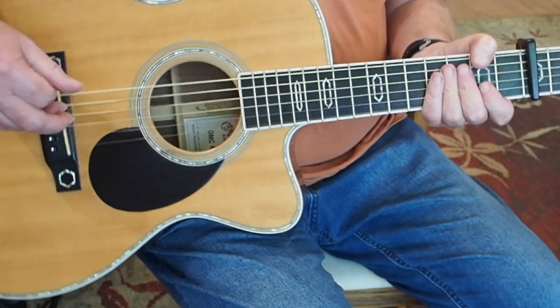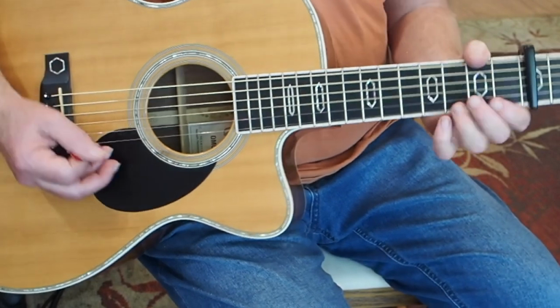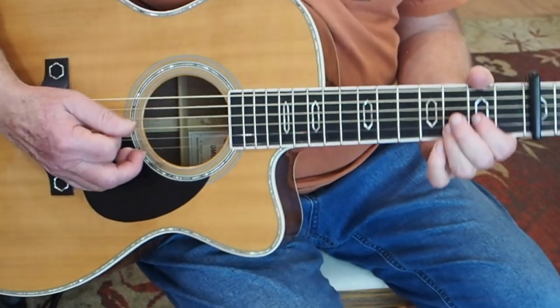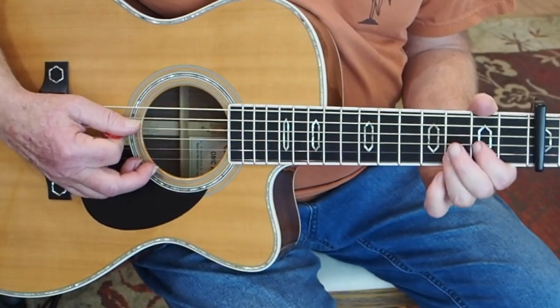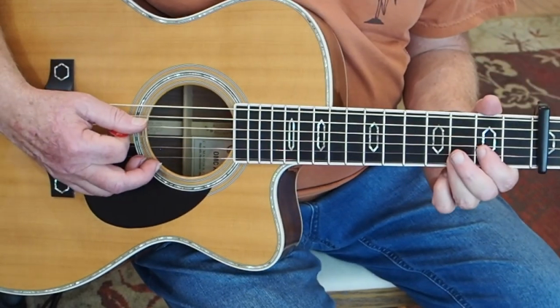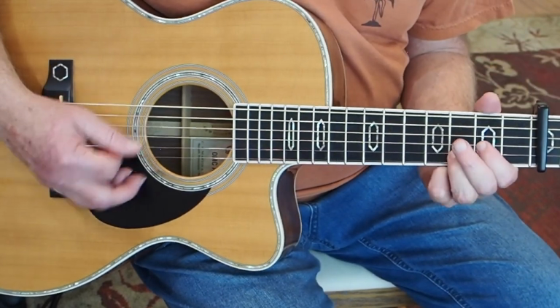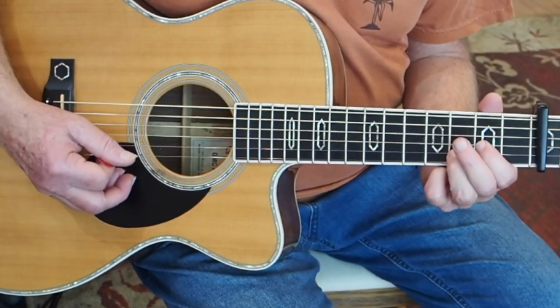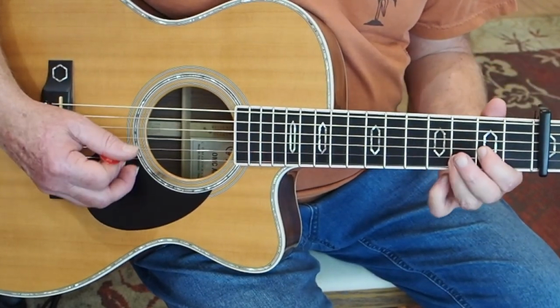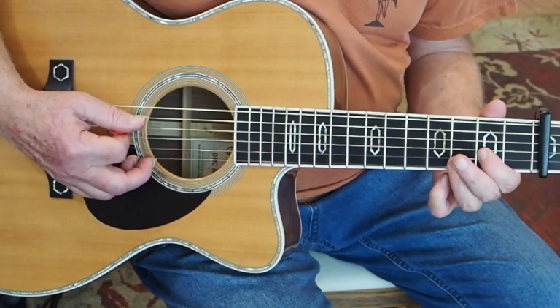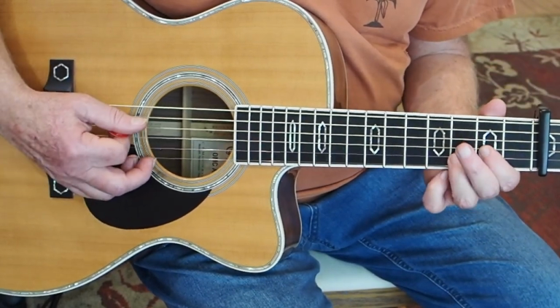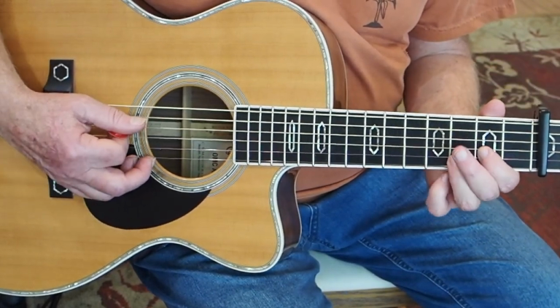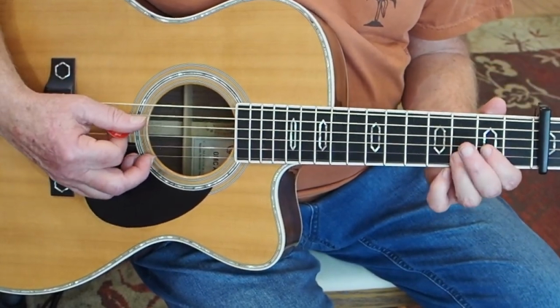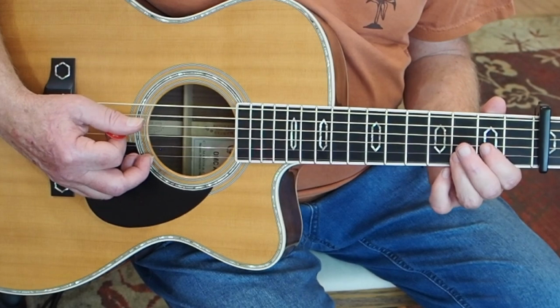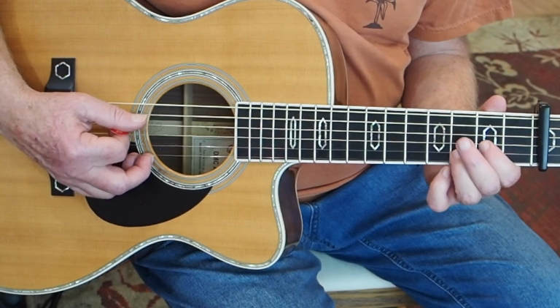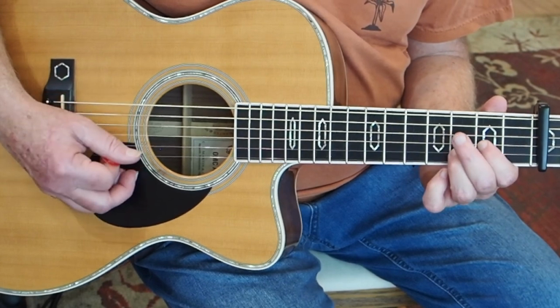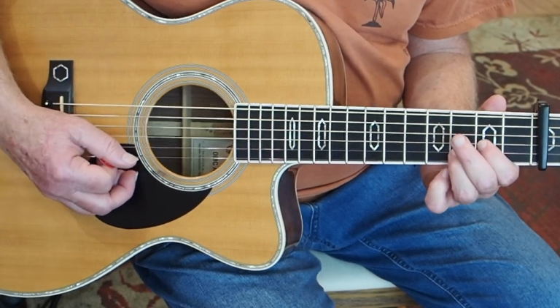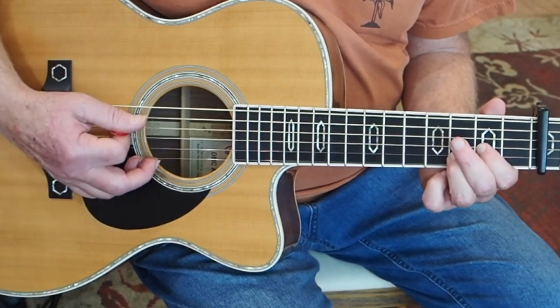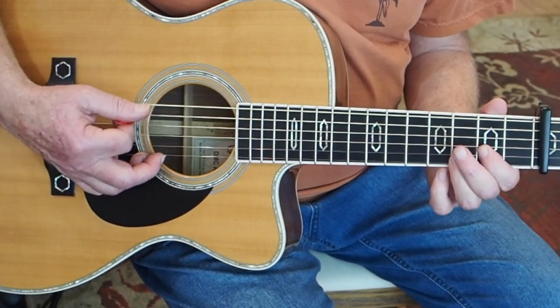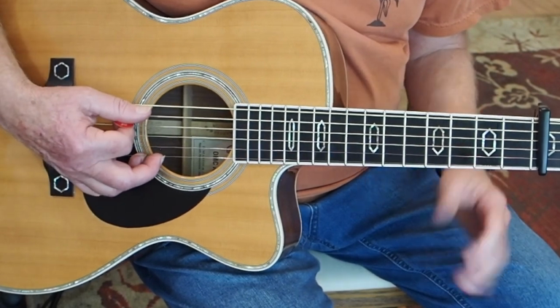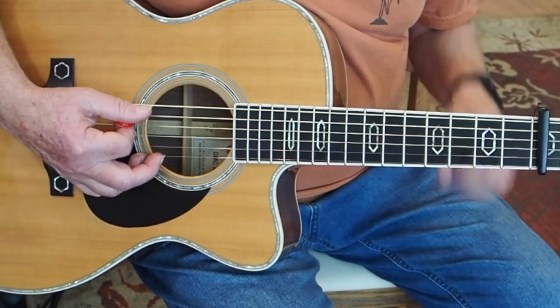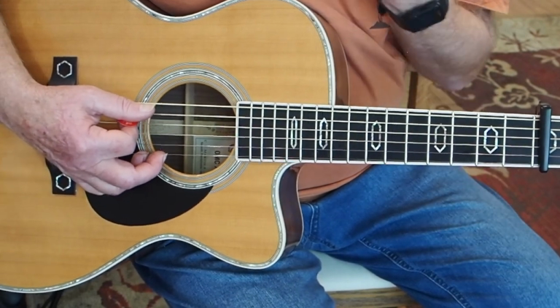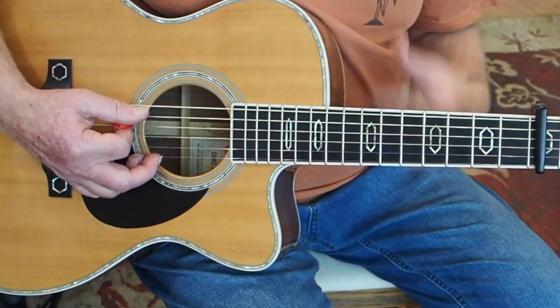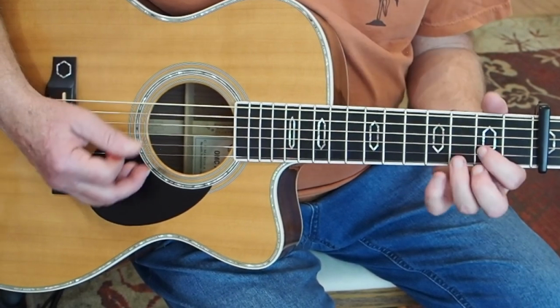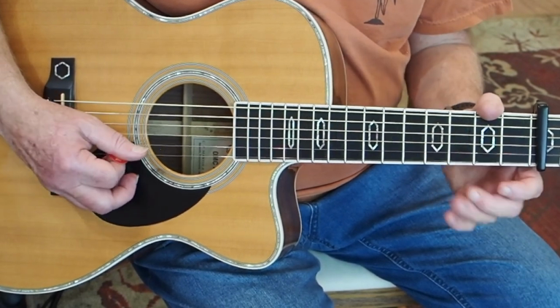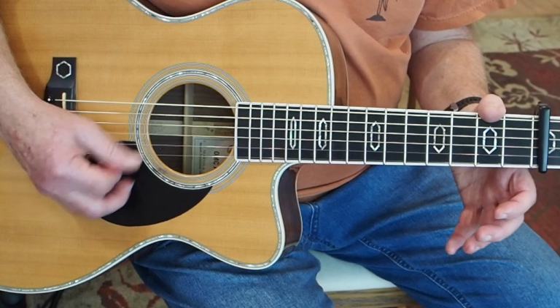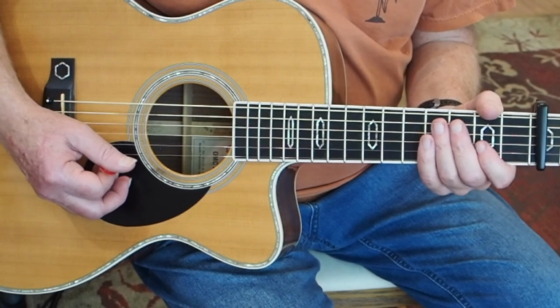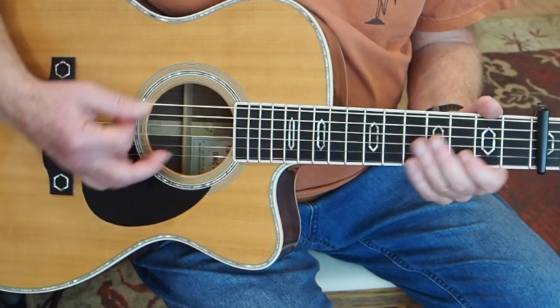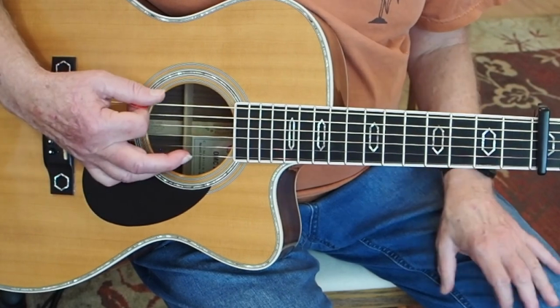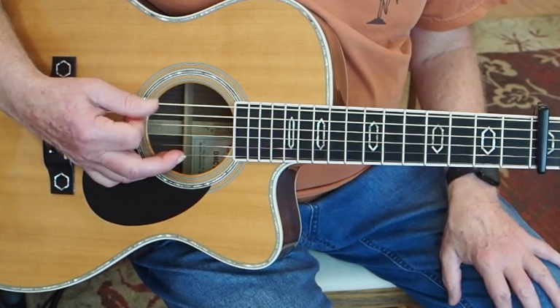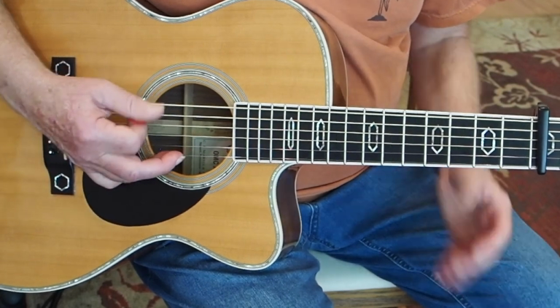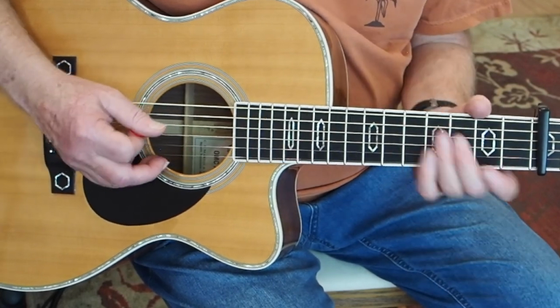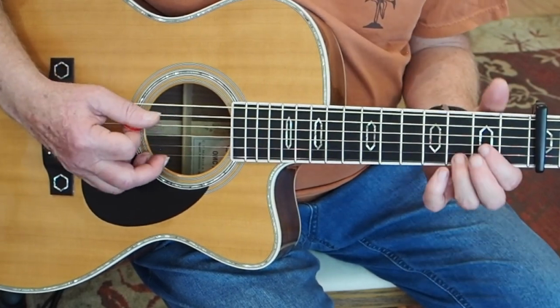So there he's just playing a D — the bottom part of a D chord. He only plays in between the A string and the B string. He's not playing the high E, and he's not playing the low E.